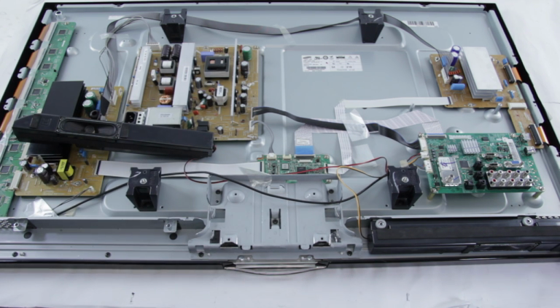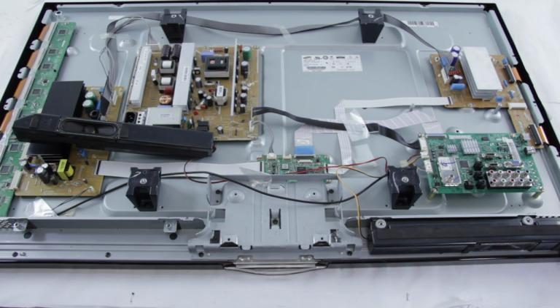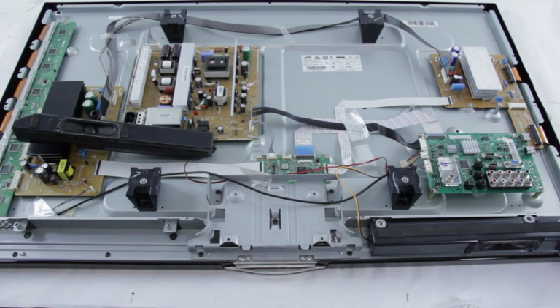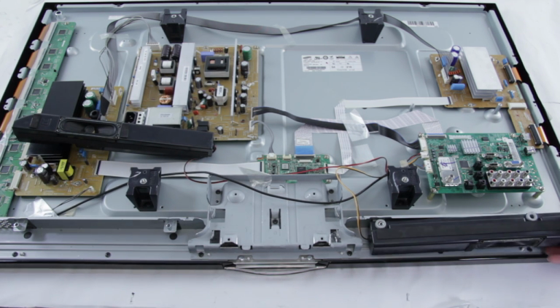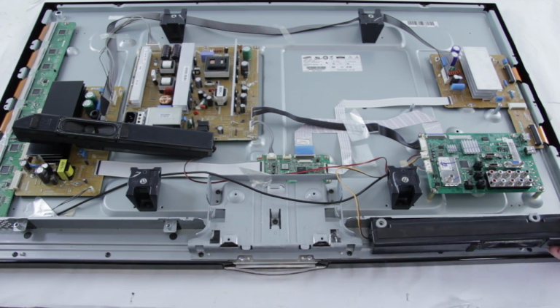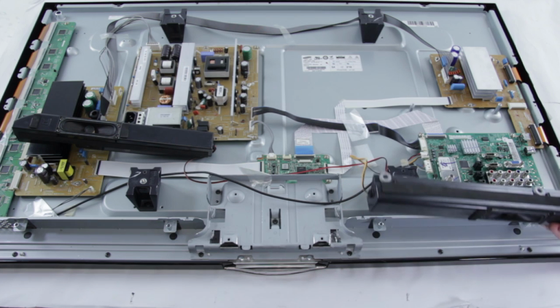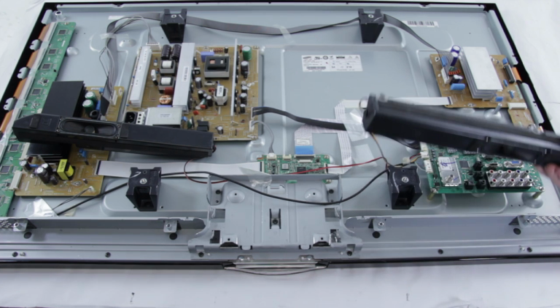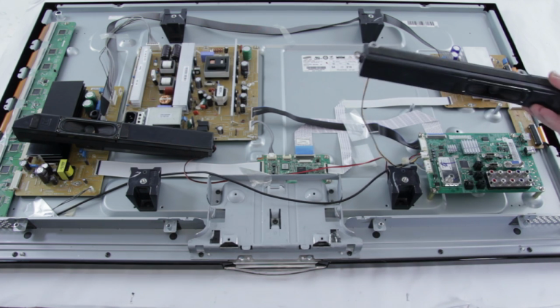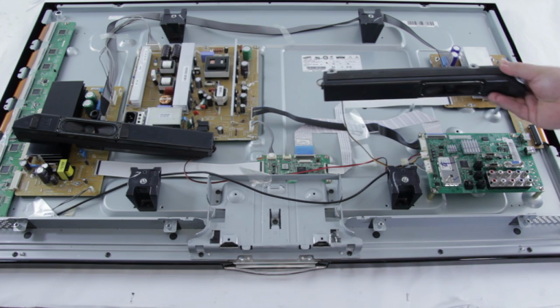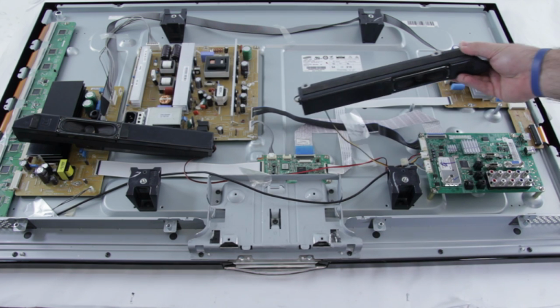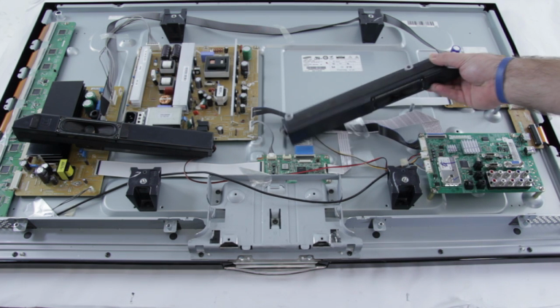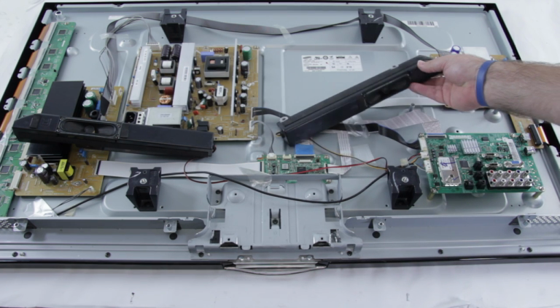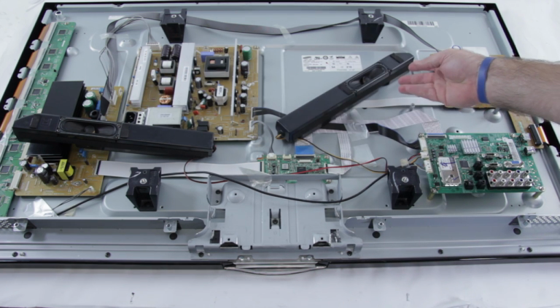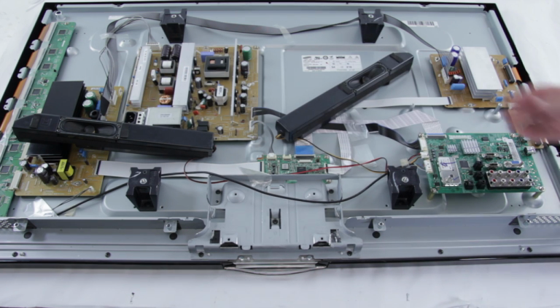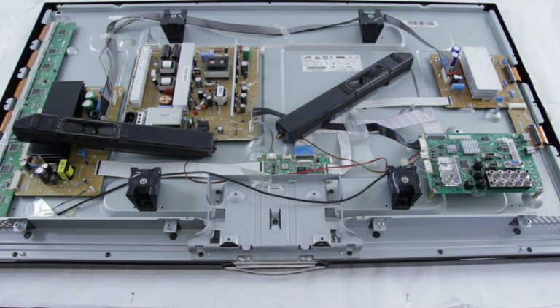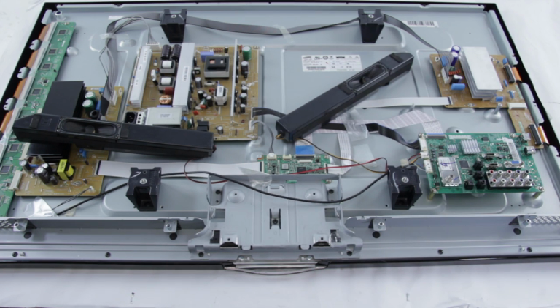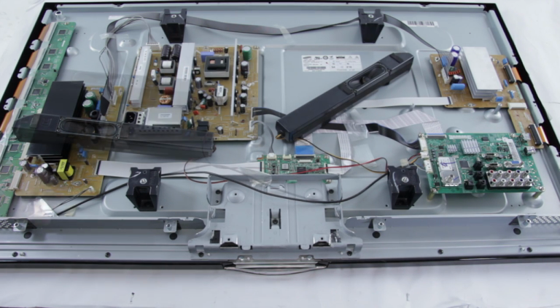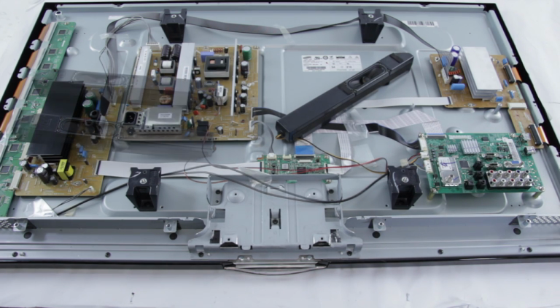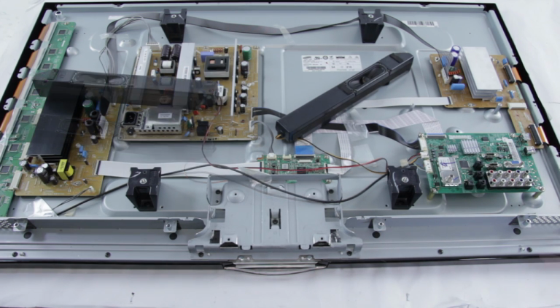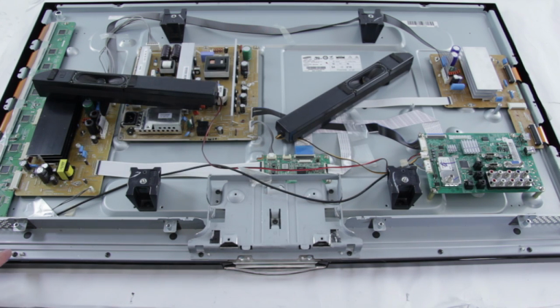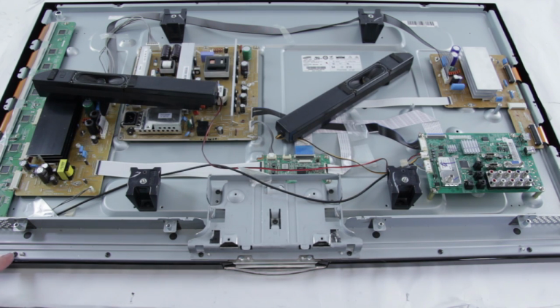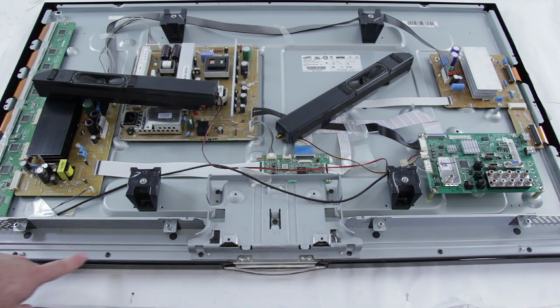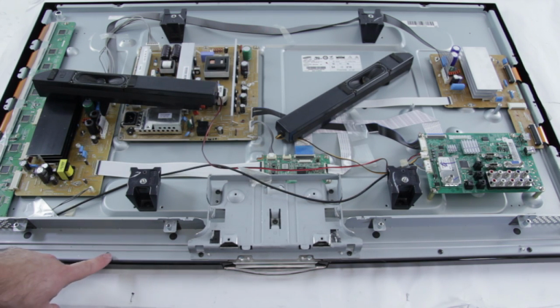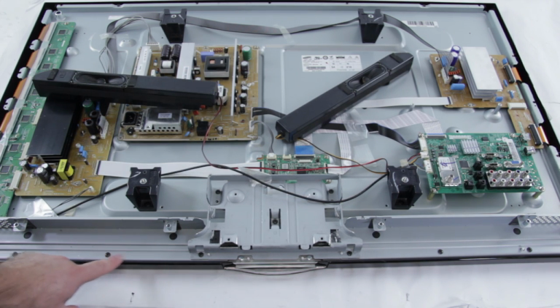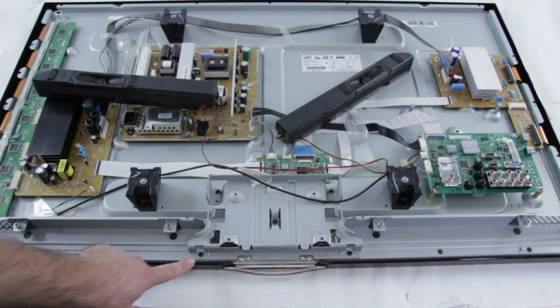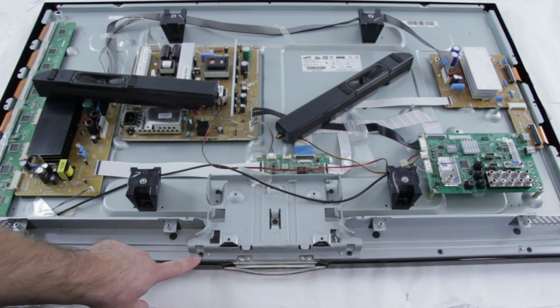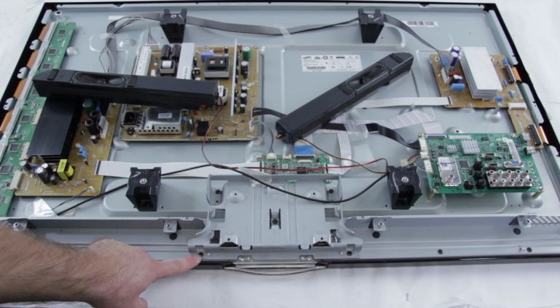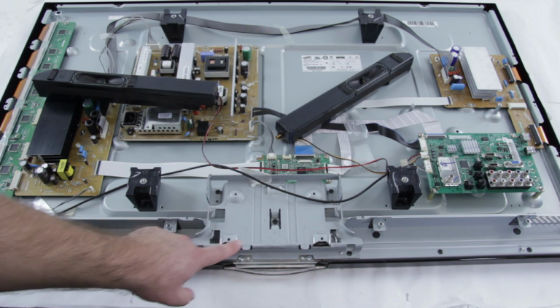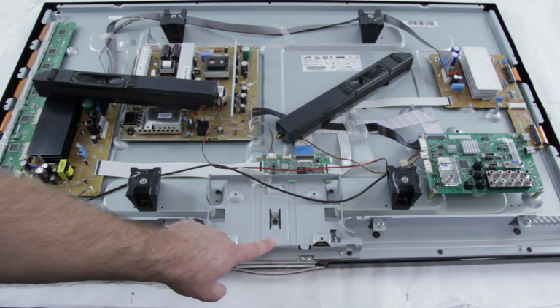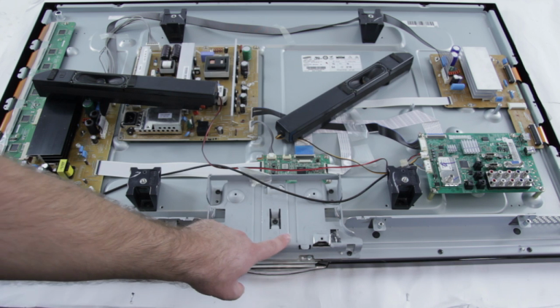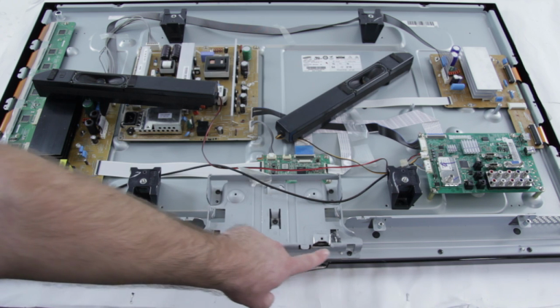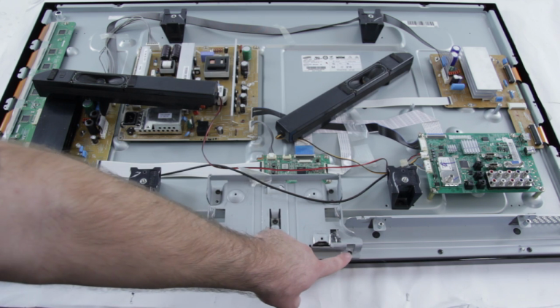After we have removed the back of the TV and located the address buffers, we'll want to remove these screws to remove the metal covering pieces for the address buffers.